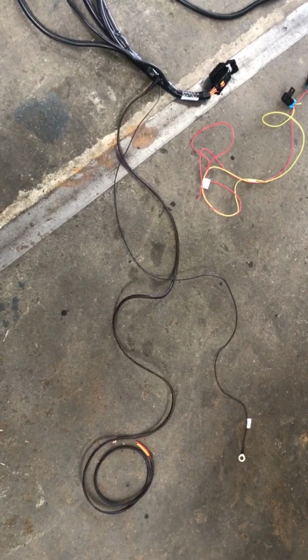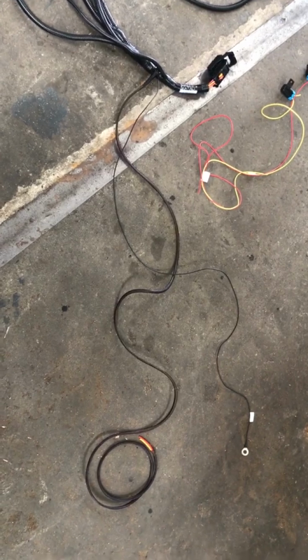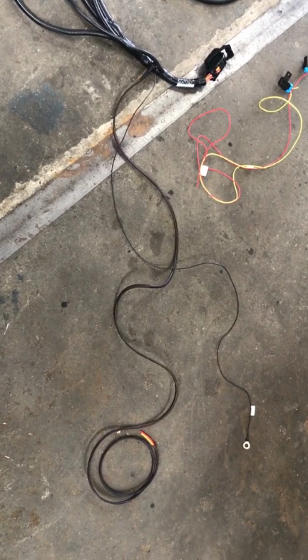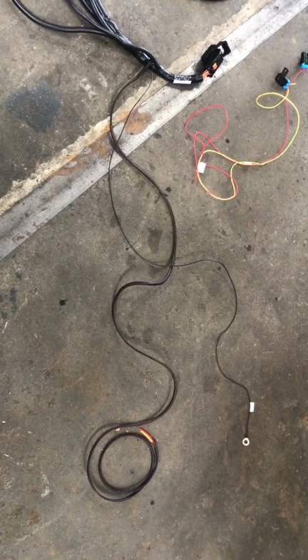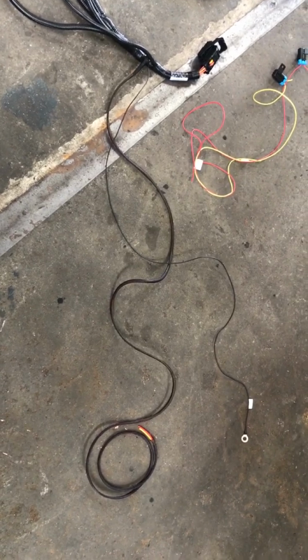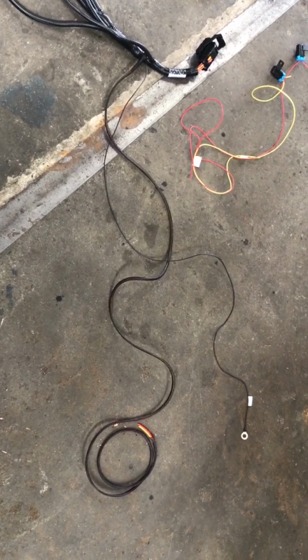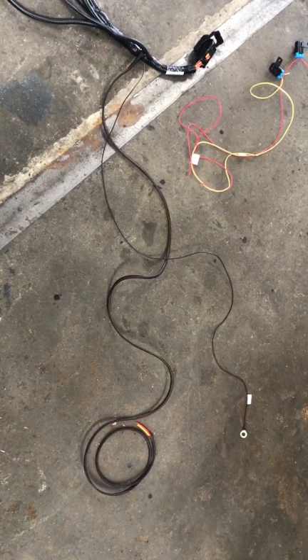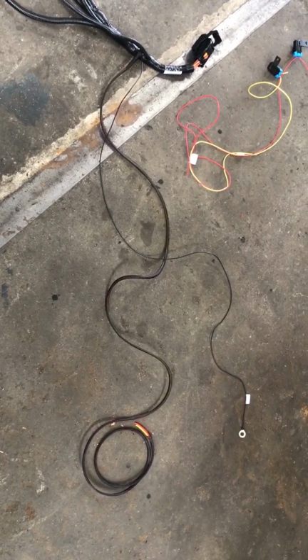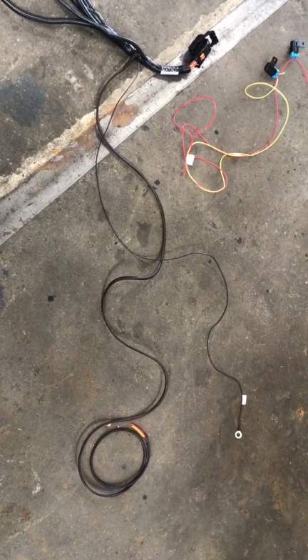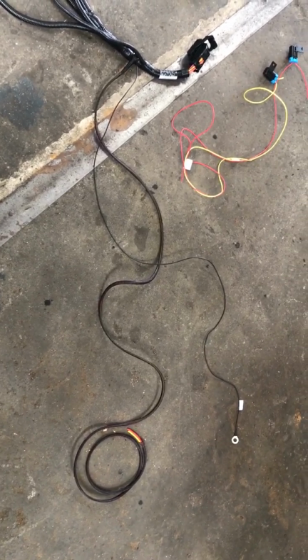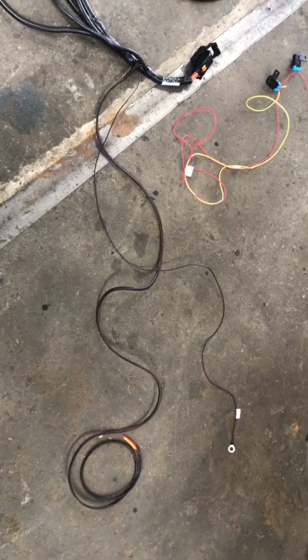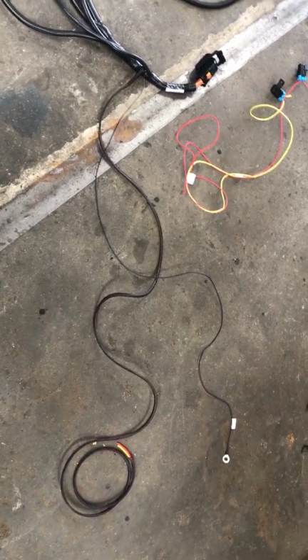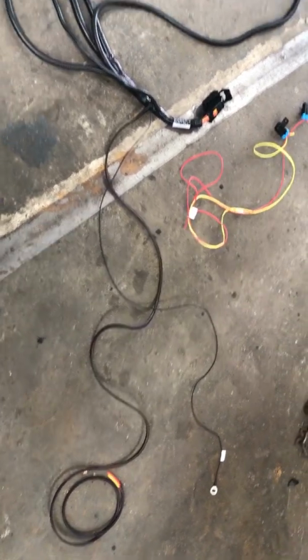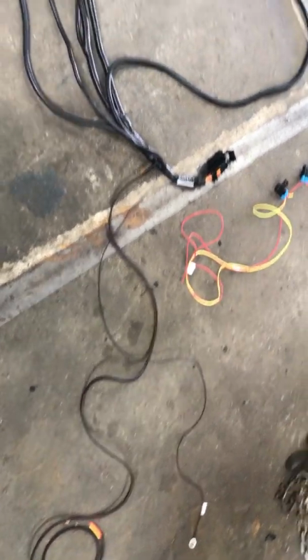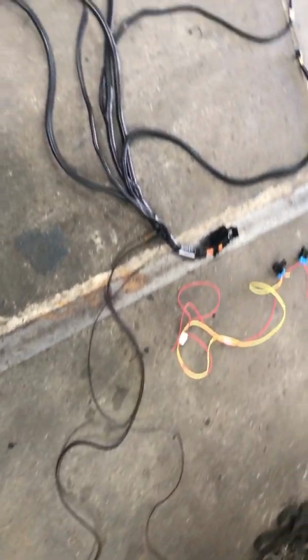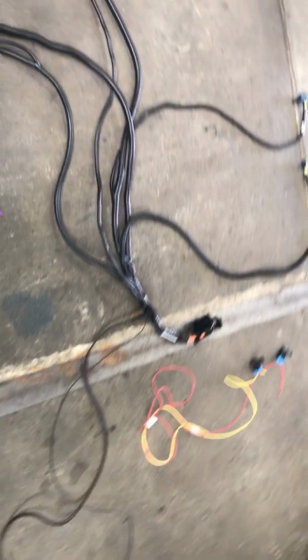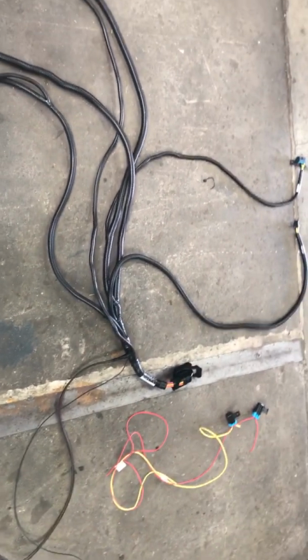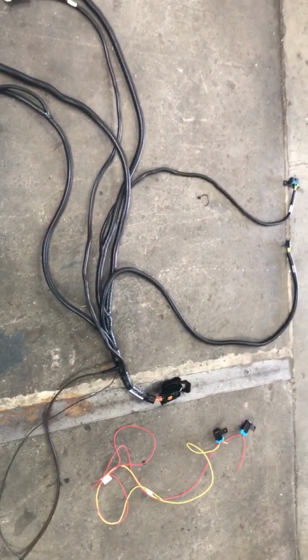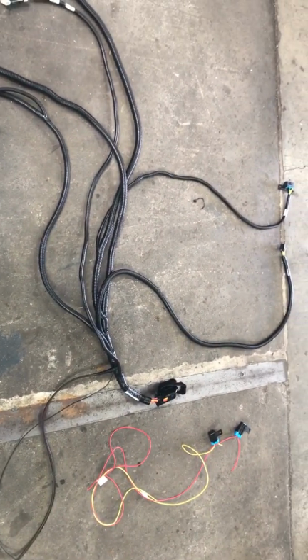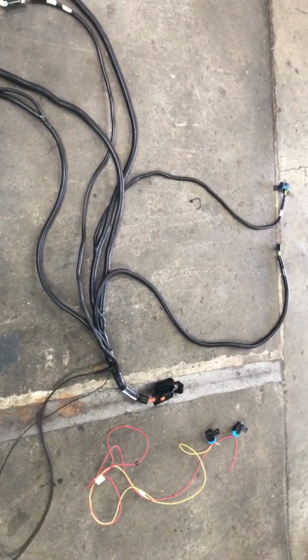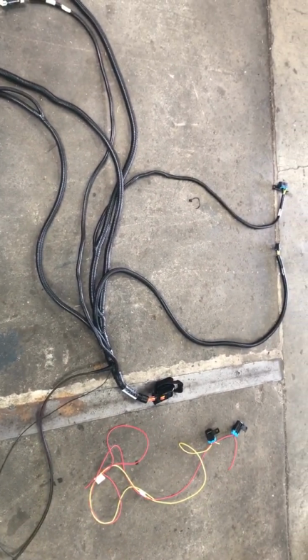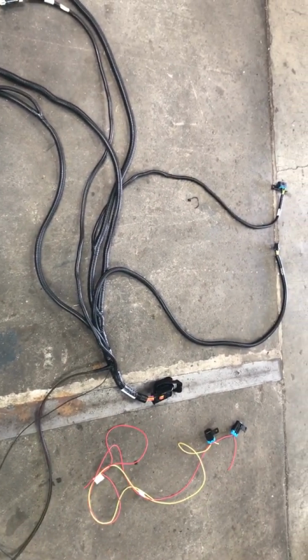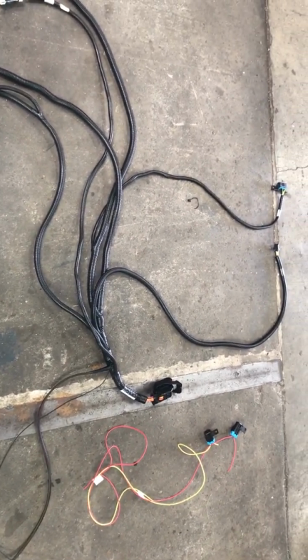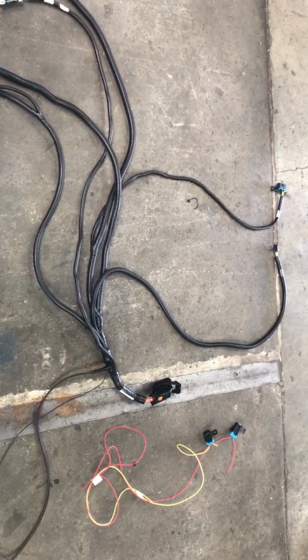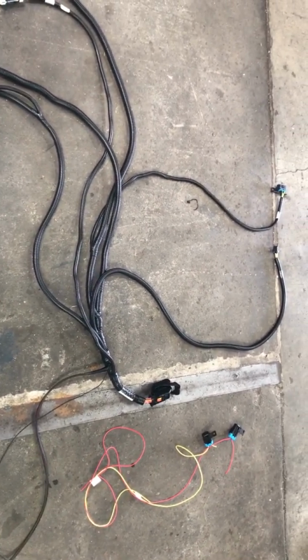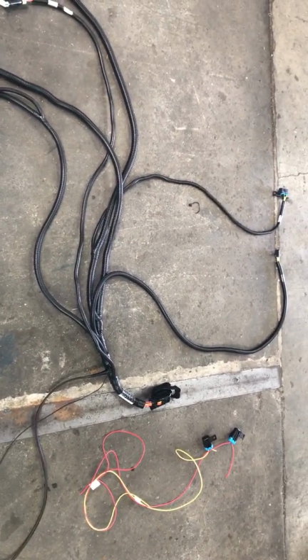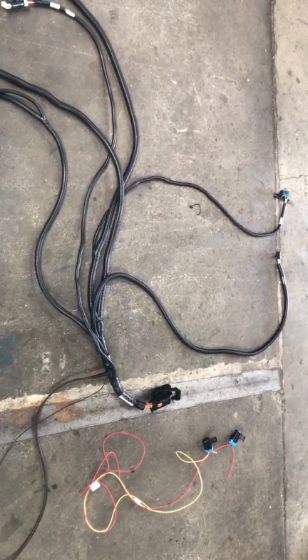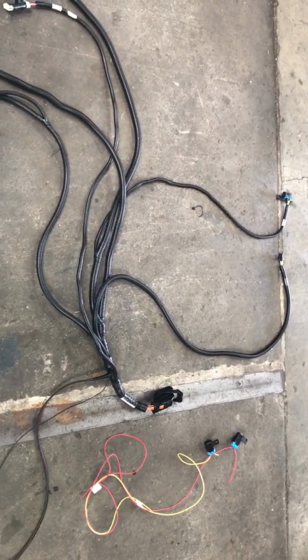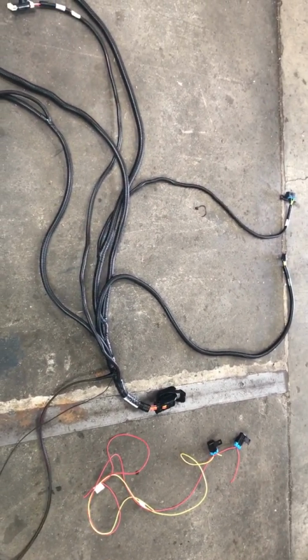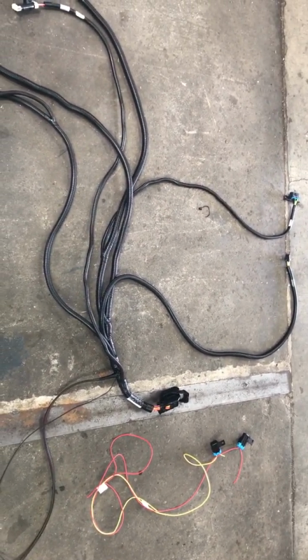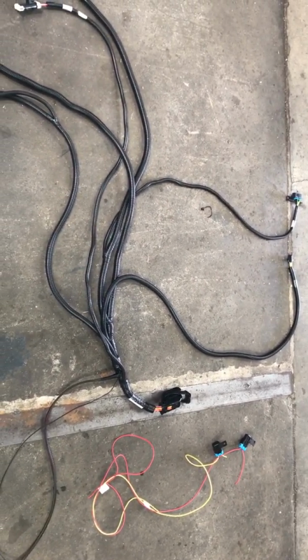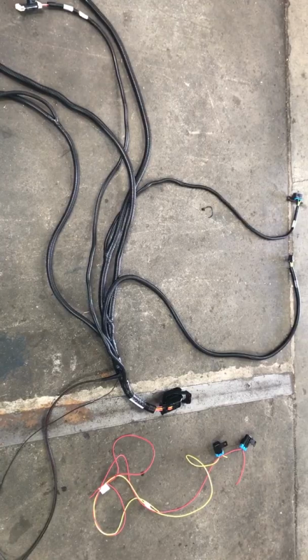There's a little bit of wiring to do, and if you're doing it yourself, it's nice to be comfortable with what we've got going on here. Jeep Speed Shop, out.